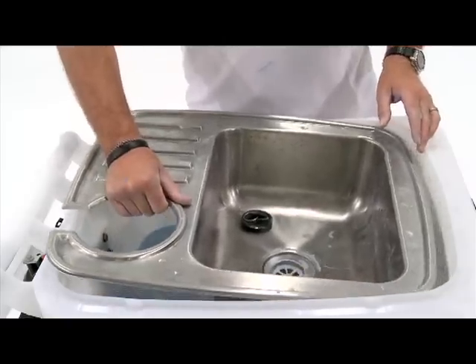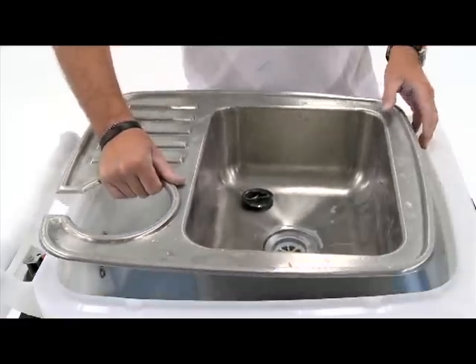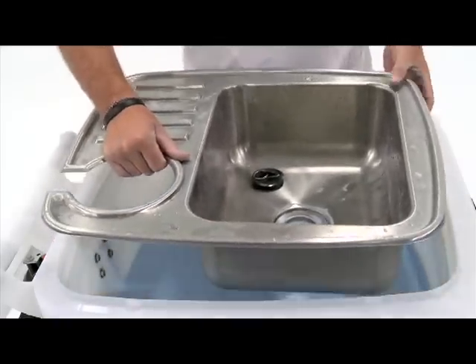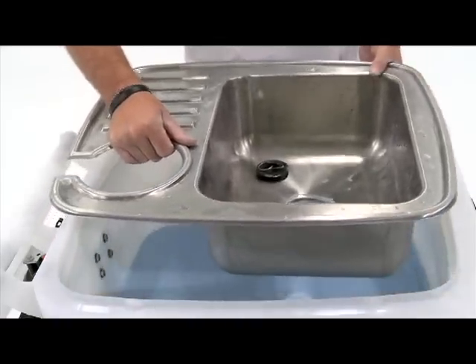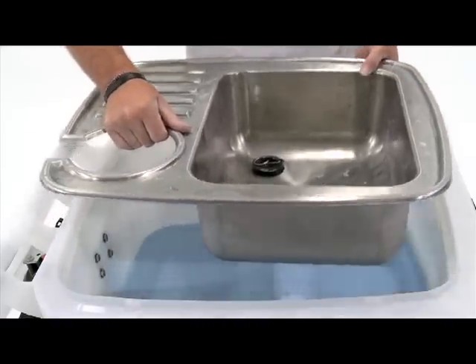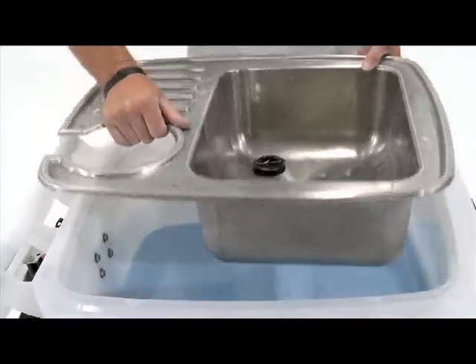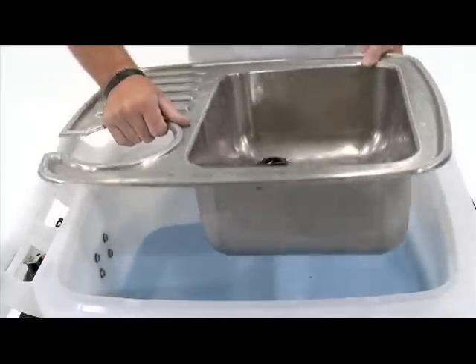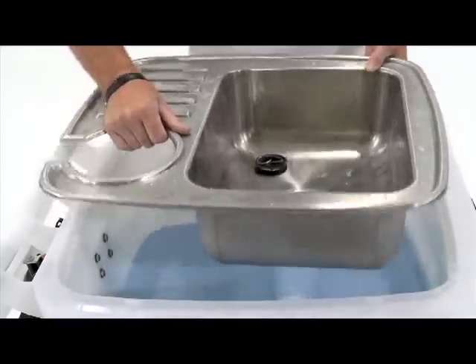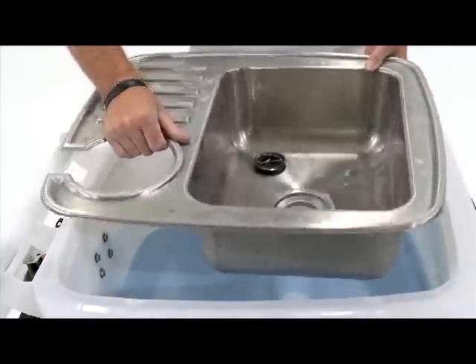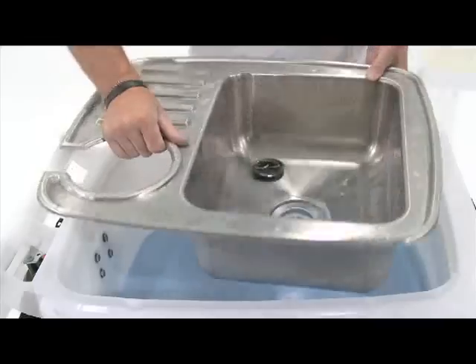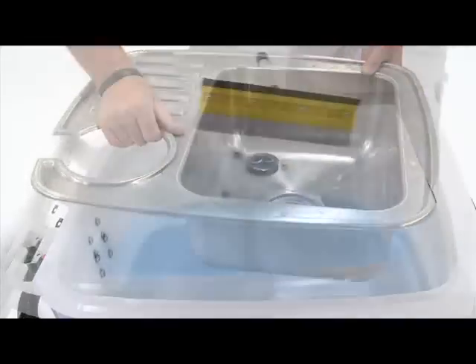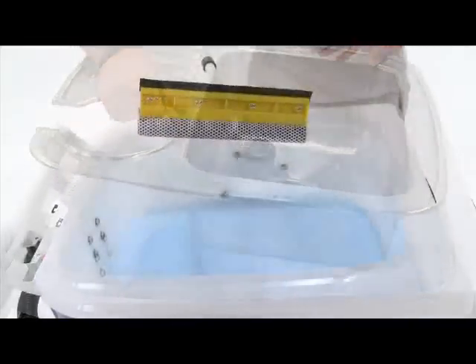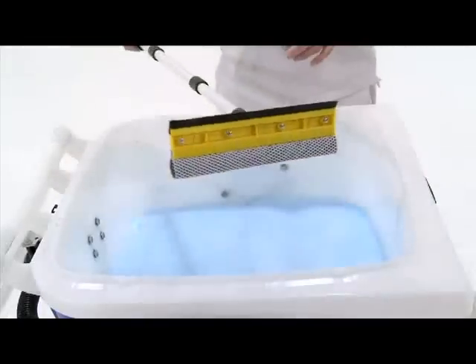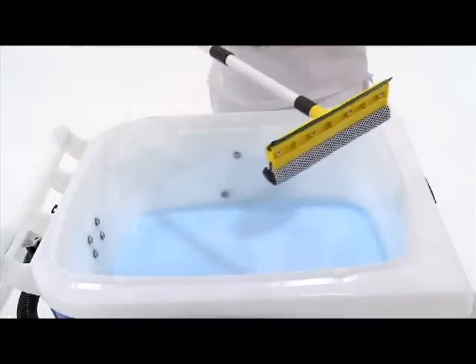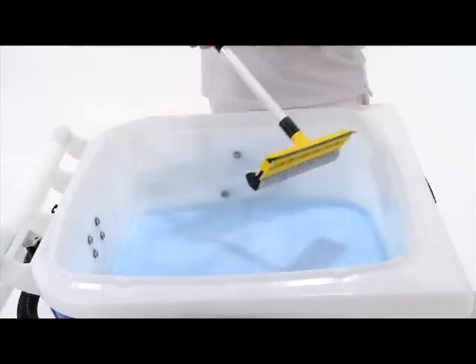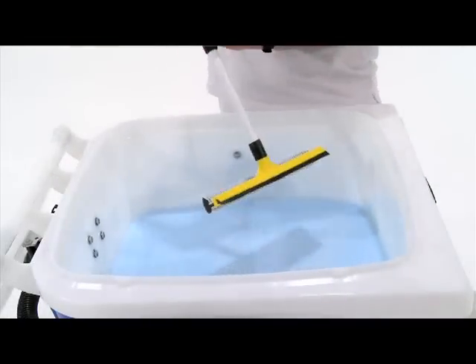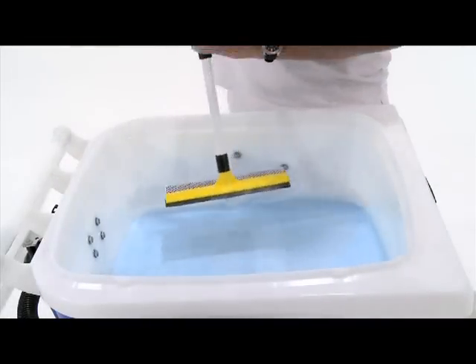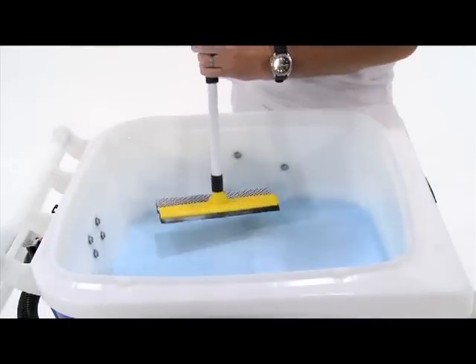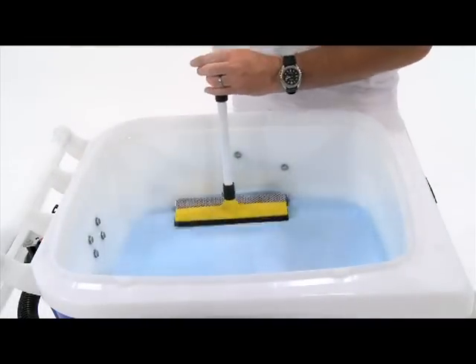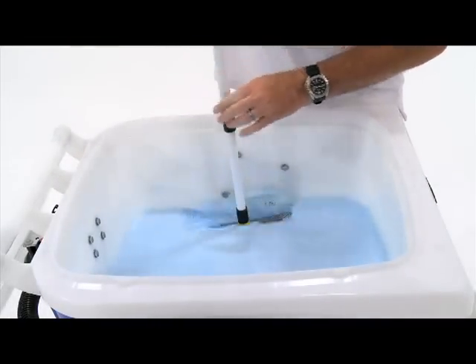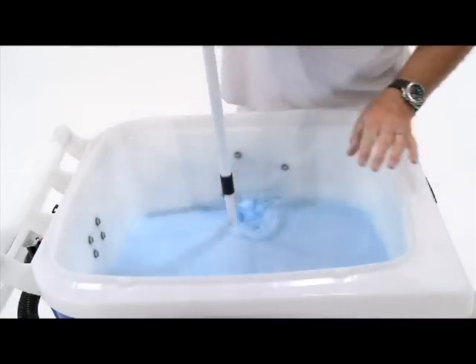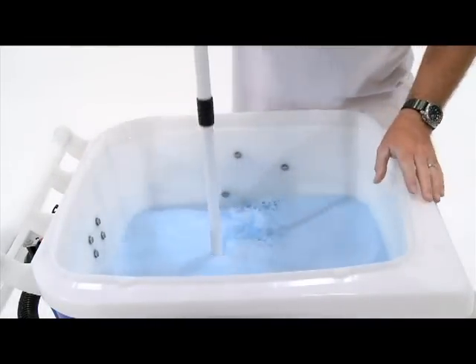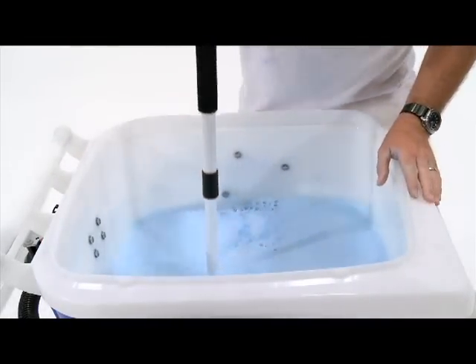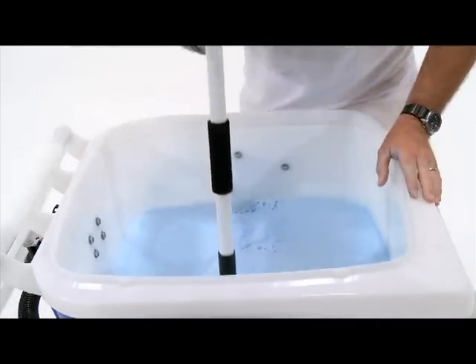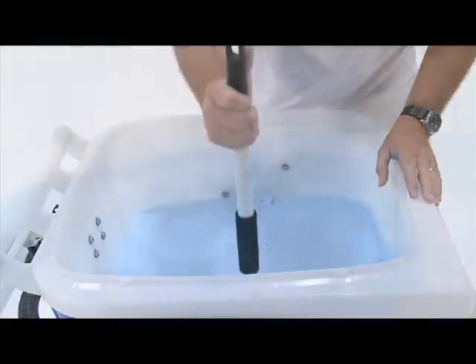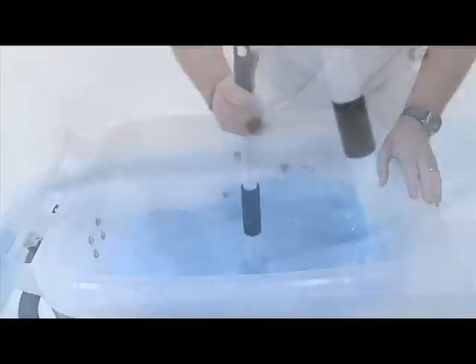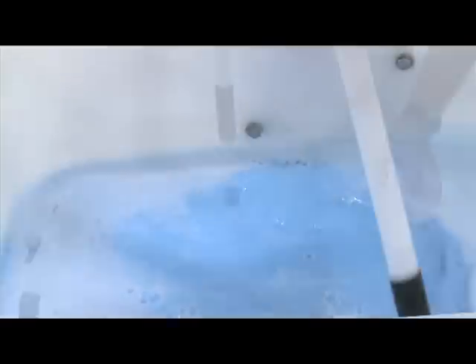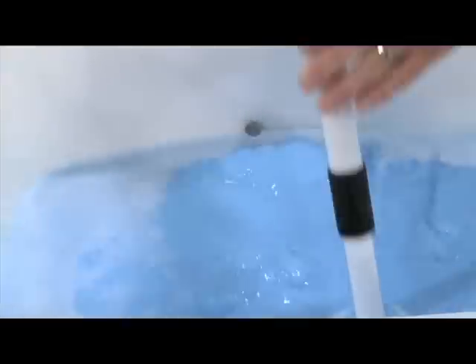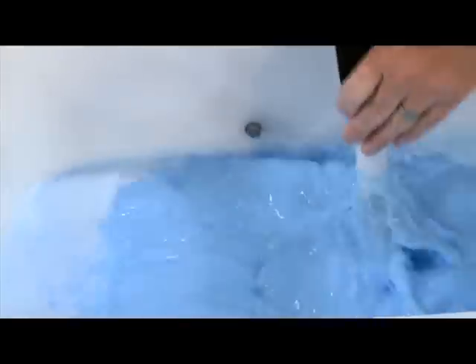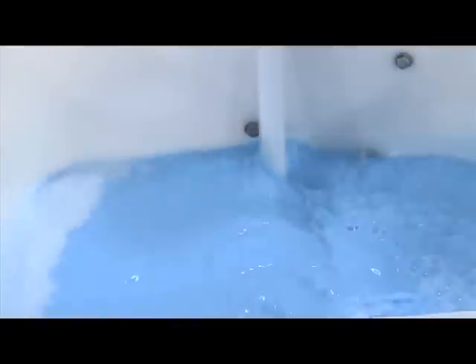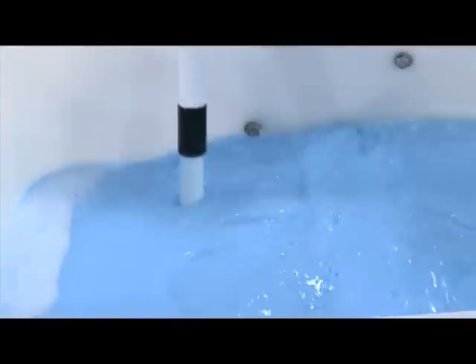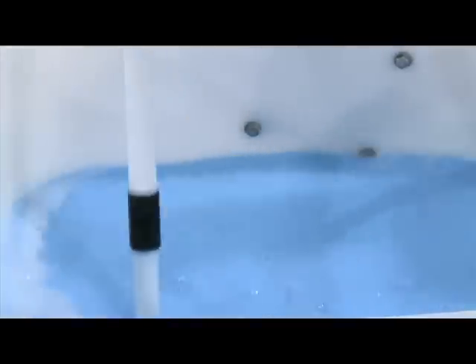Once the water has reached the fill line, remove the sink from the unit. Use the stirring paddle to stir vigorously for 30 seconds, ensuring that any sediment has been lifted off the bottom.